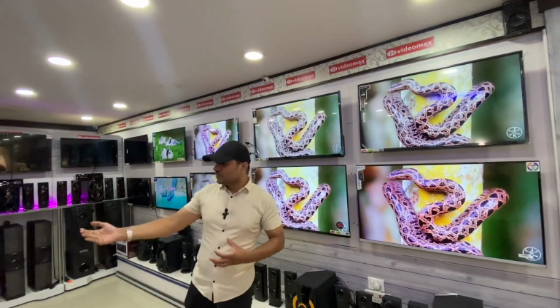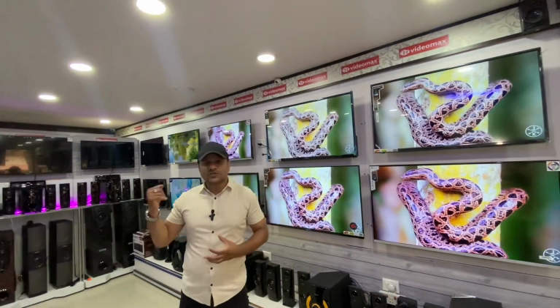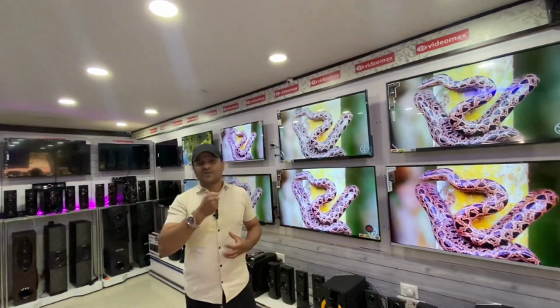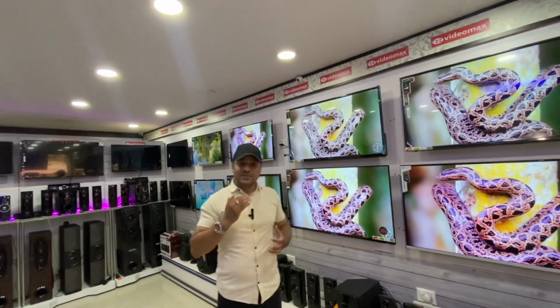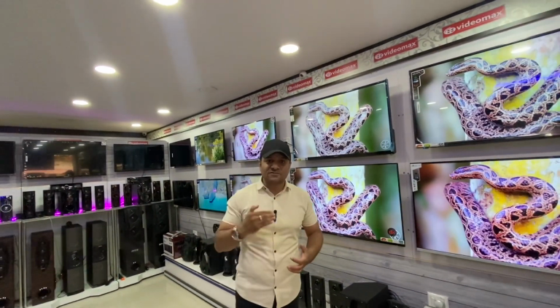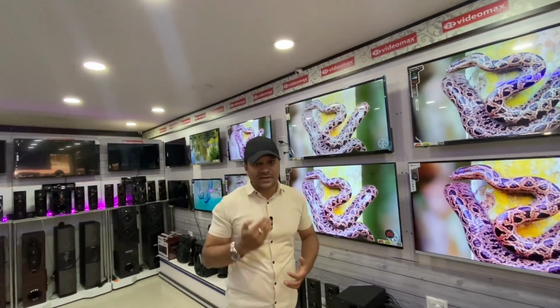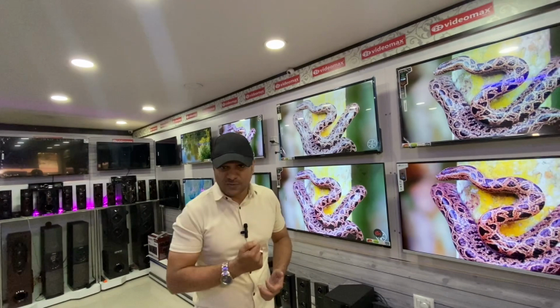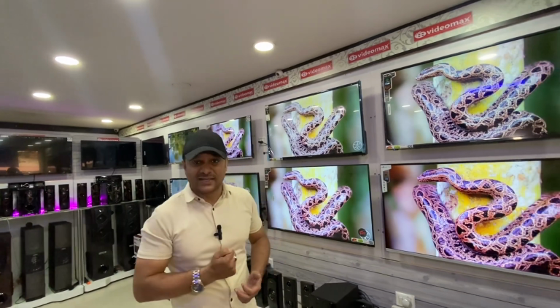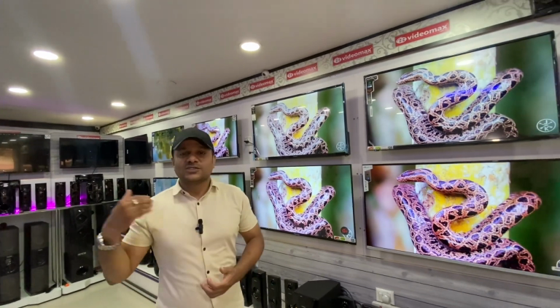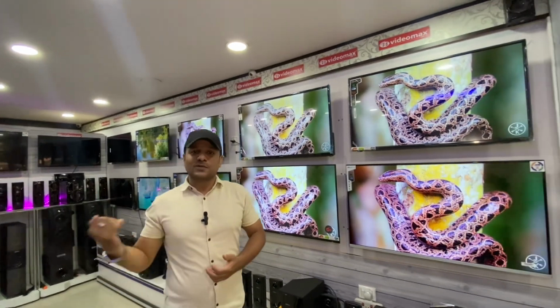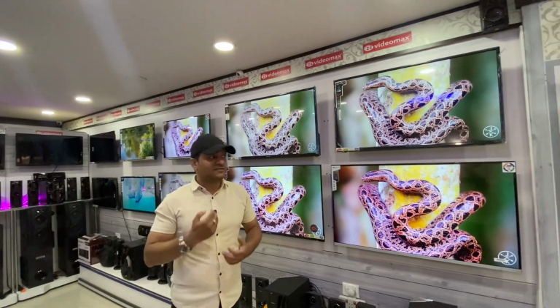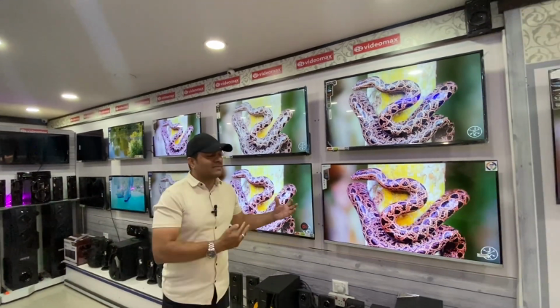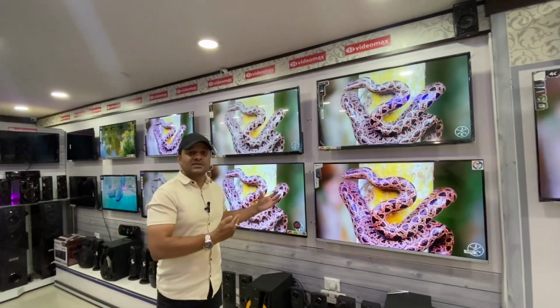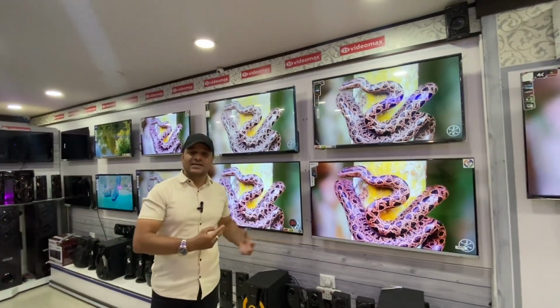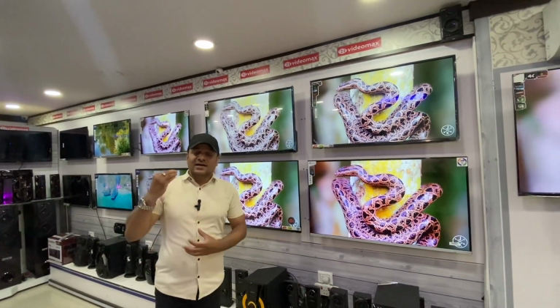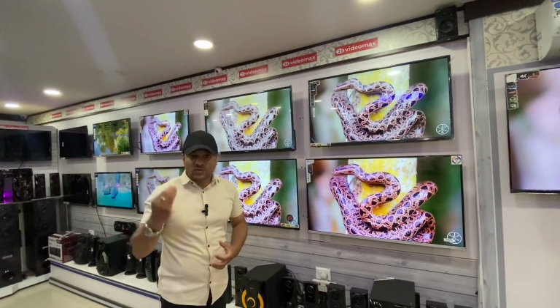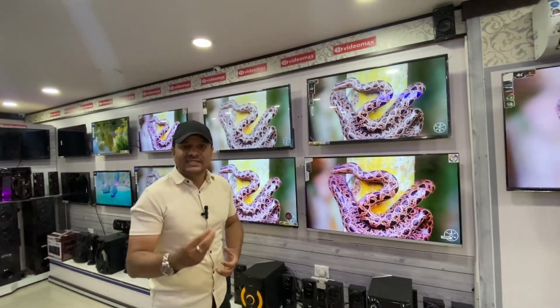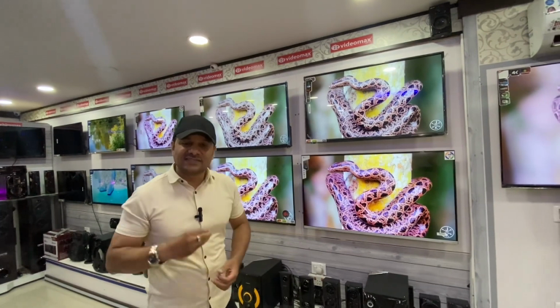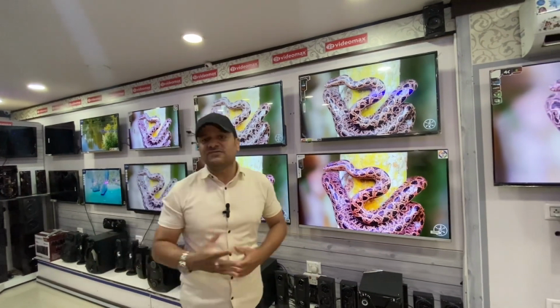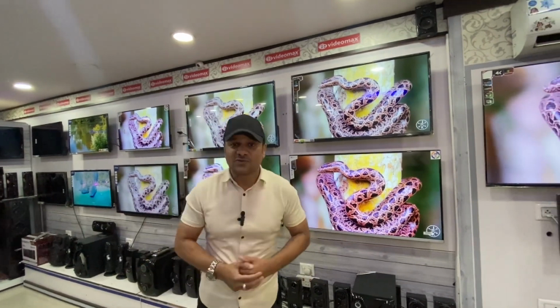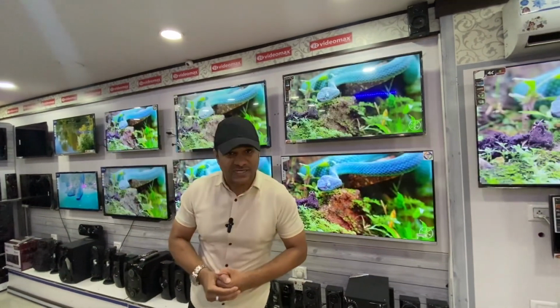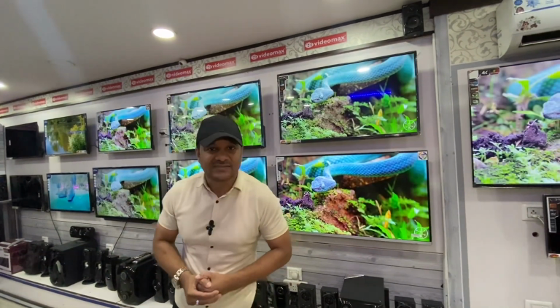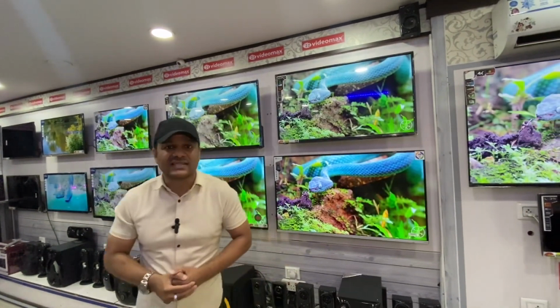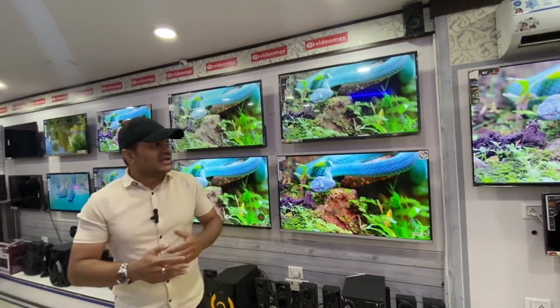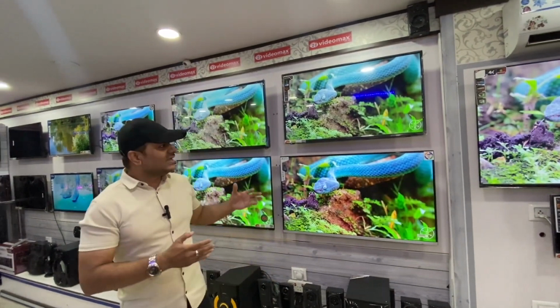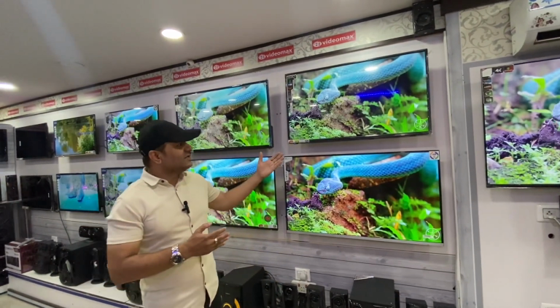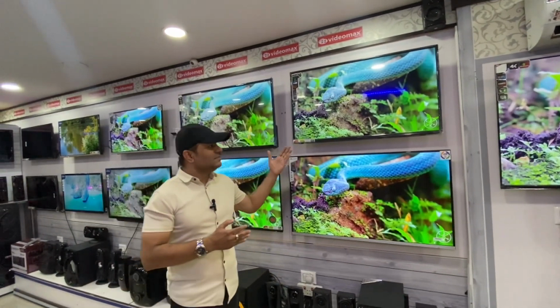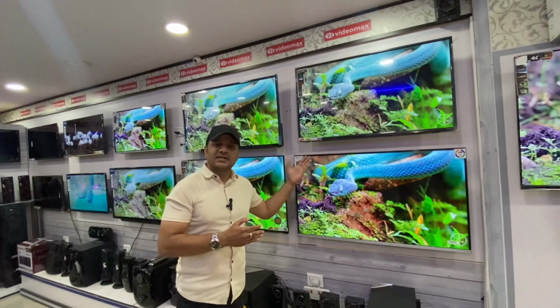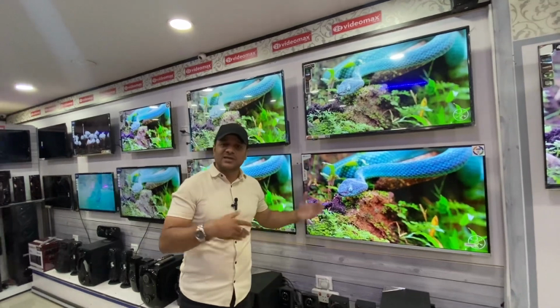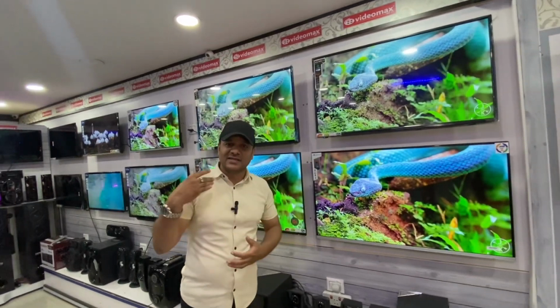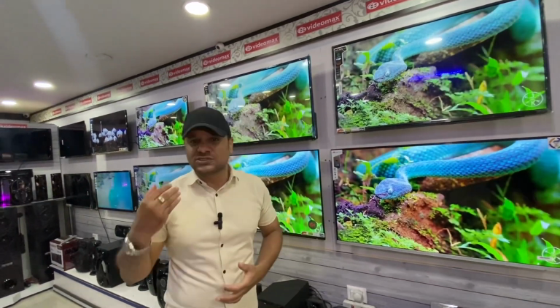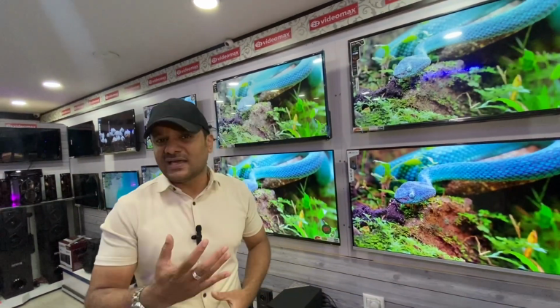You can also look at the sofa section. We are showcasing TVs ranging from 24 inches to 65 inches — see the image and the picture clarity for yourself.